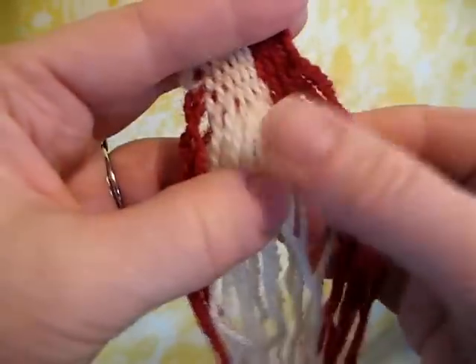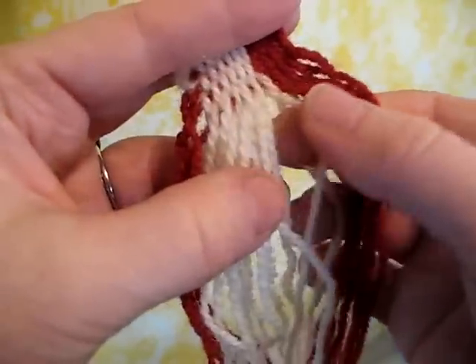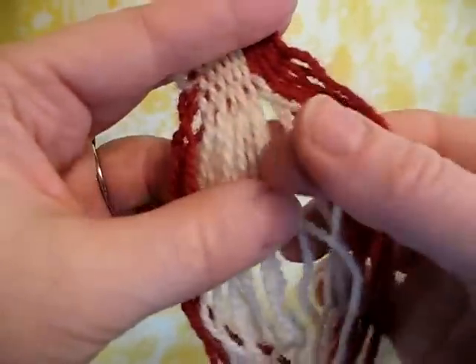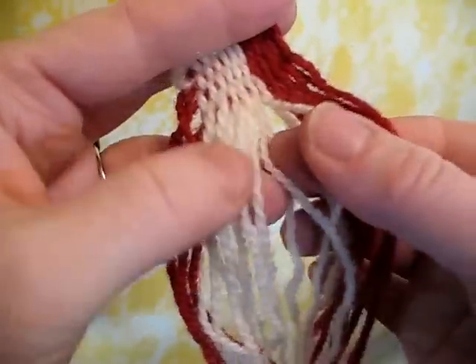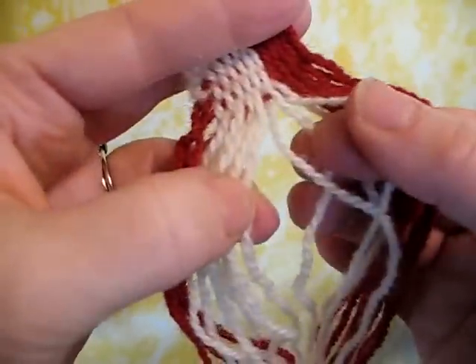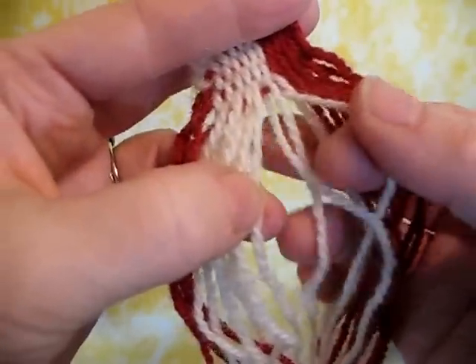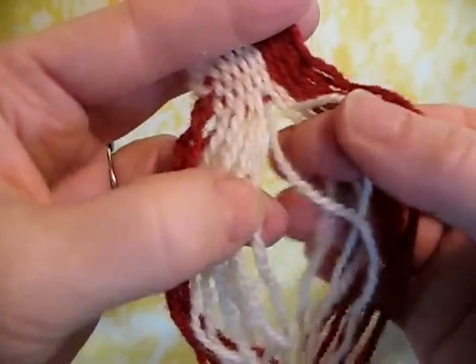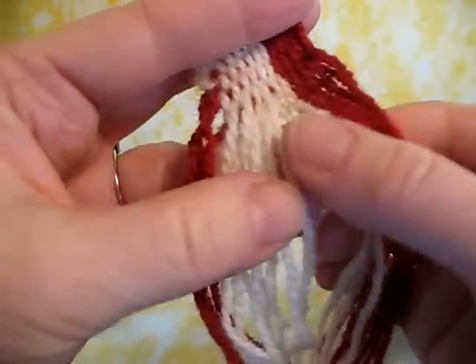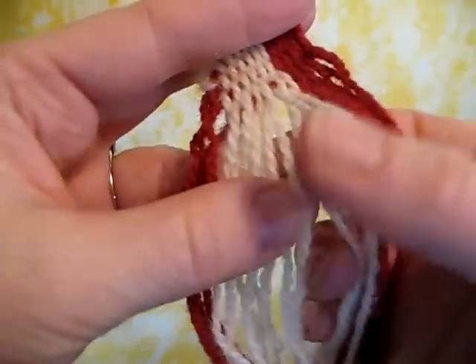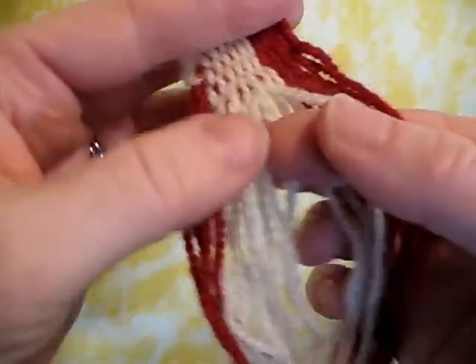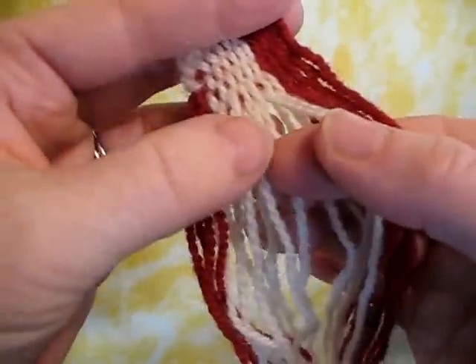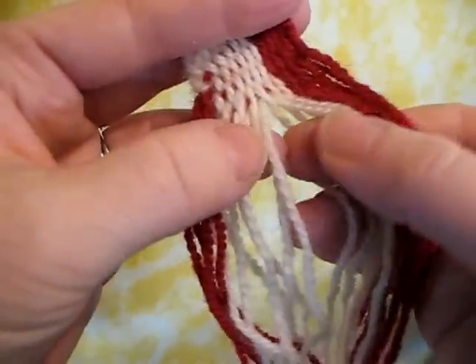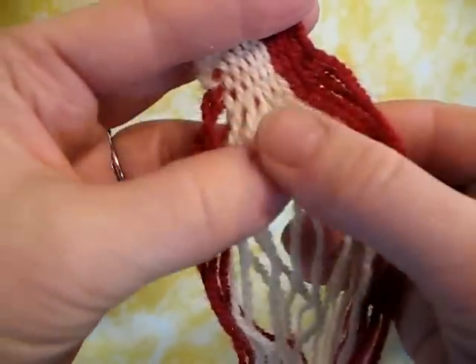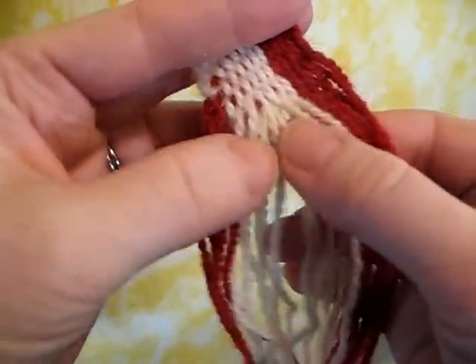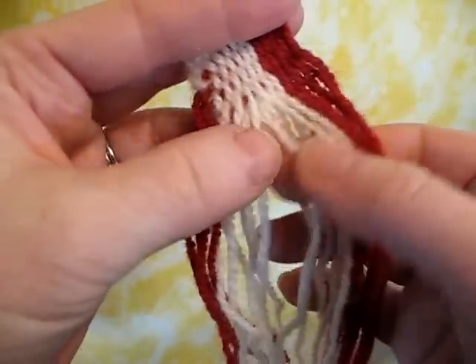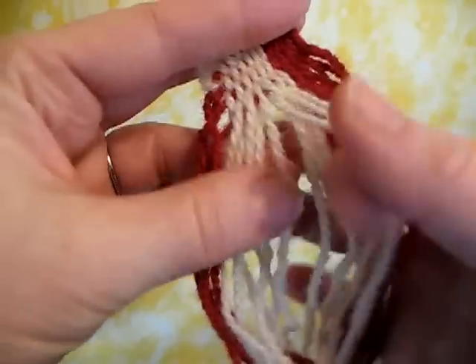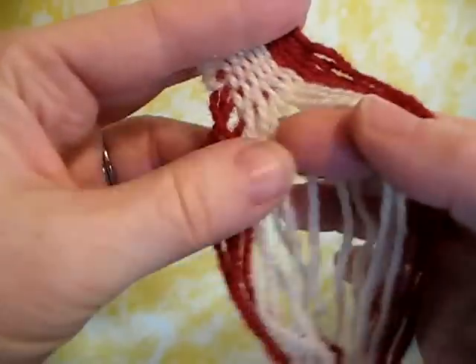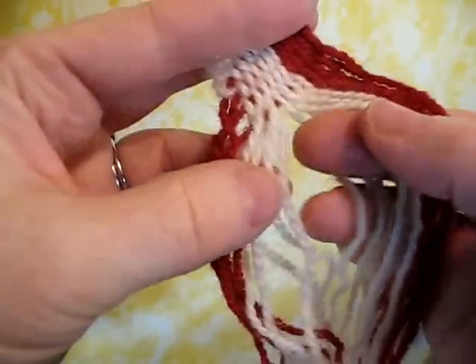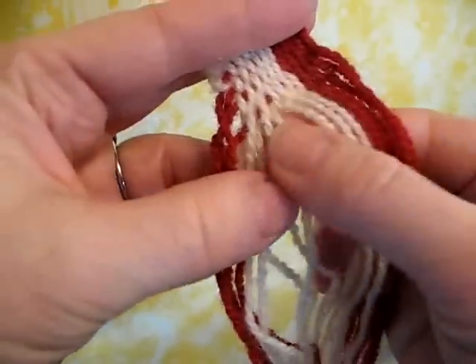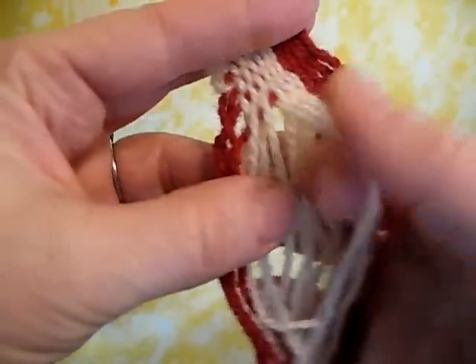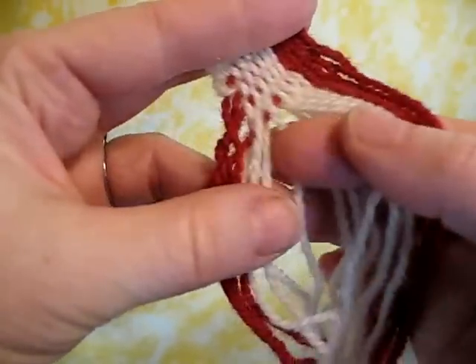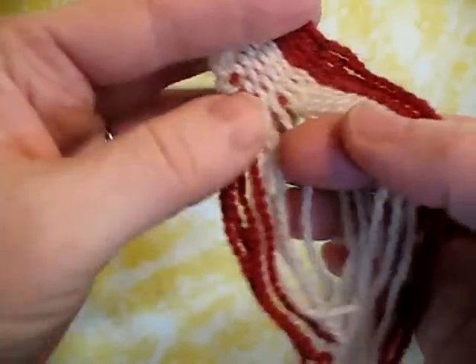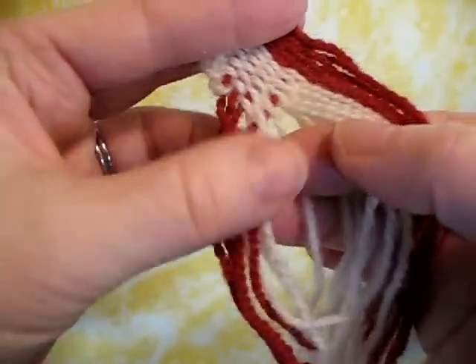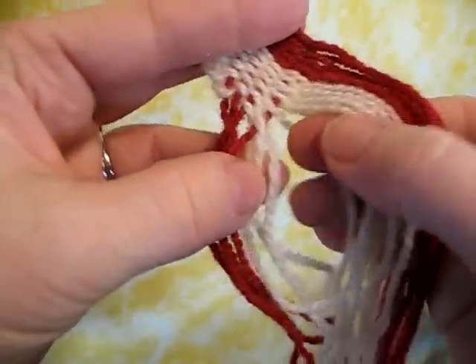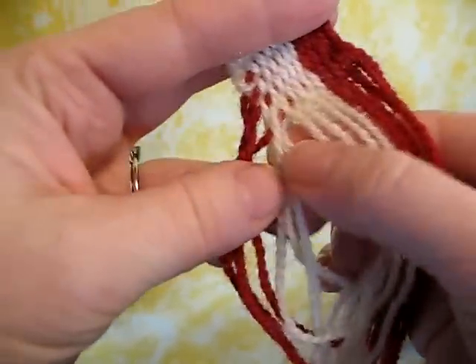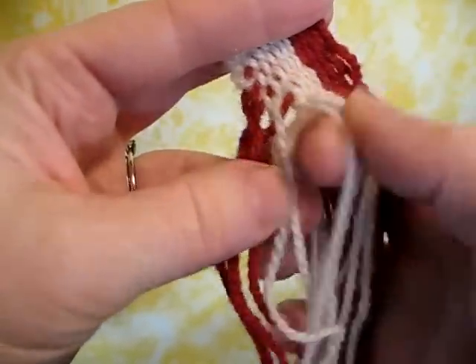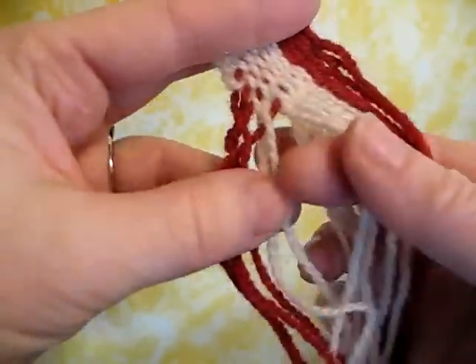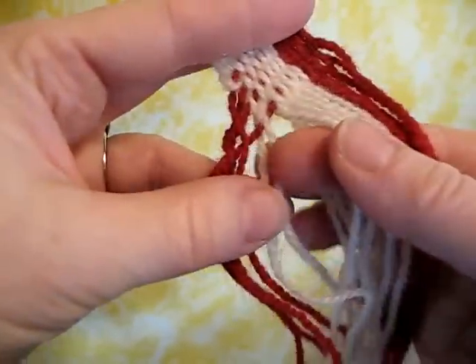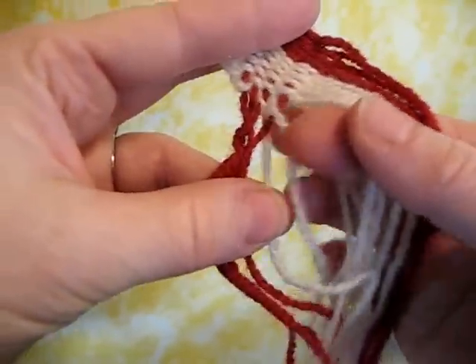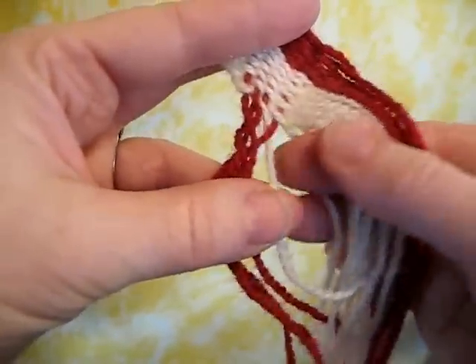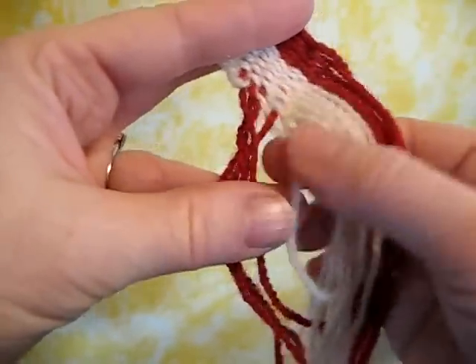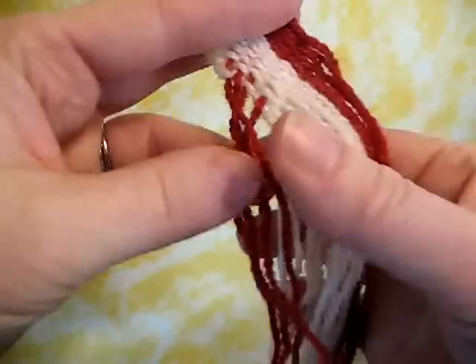Back, front, back, front. You want to do this under controlled circumstances. It's bound to happen that you'll need this — one at a time, each thread in place.